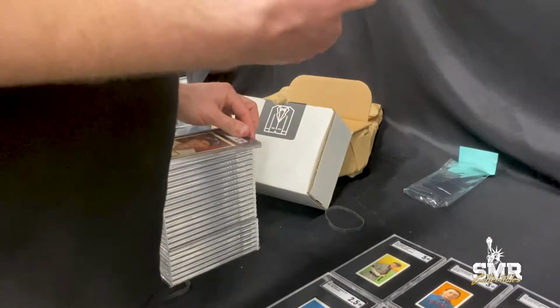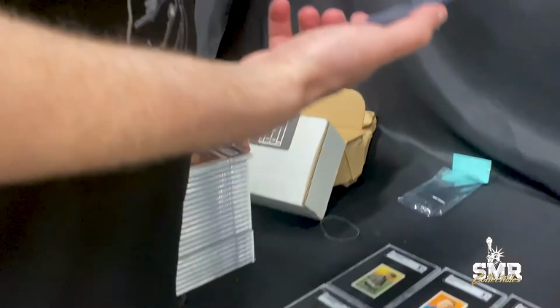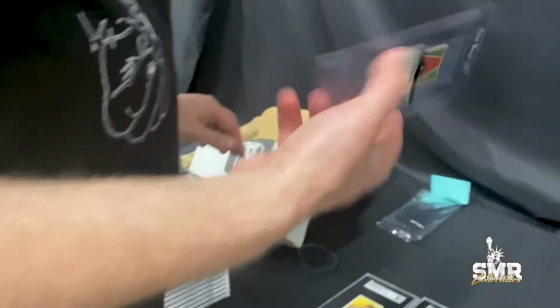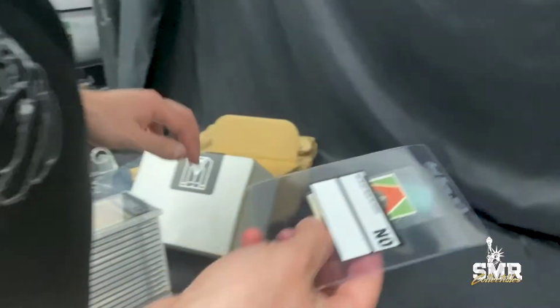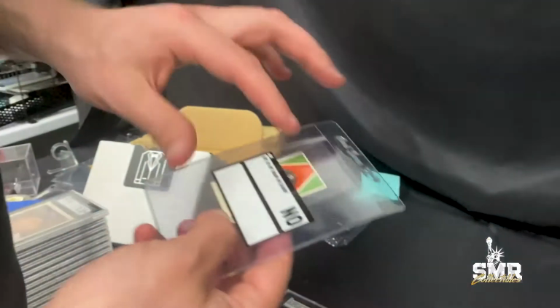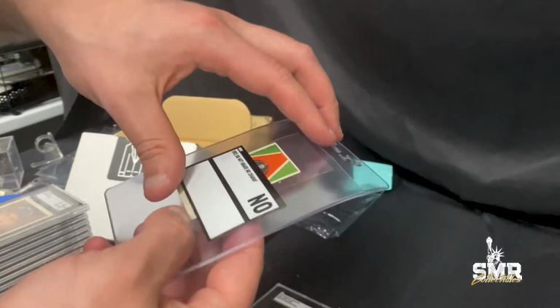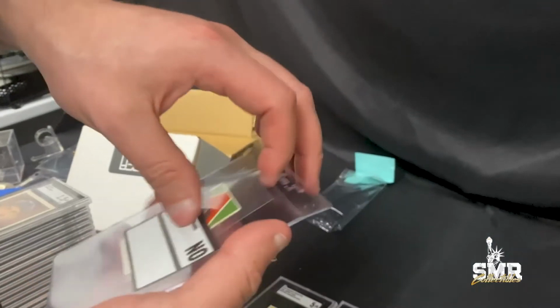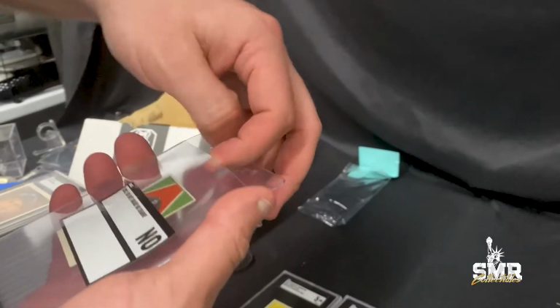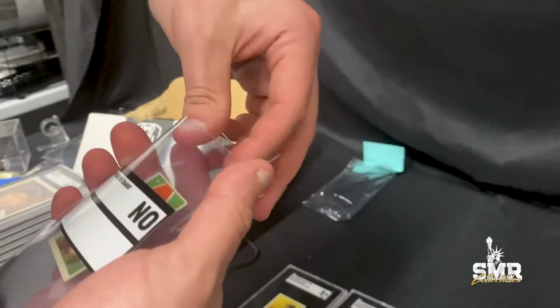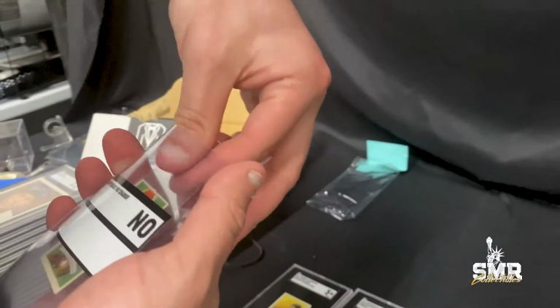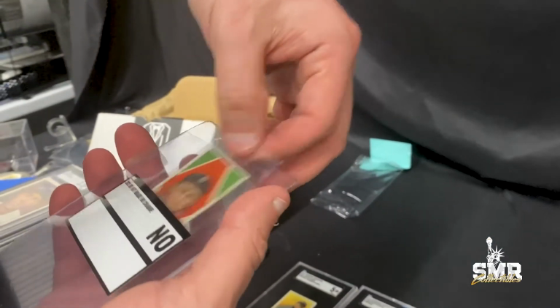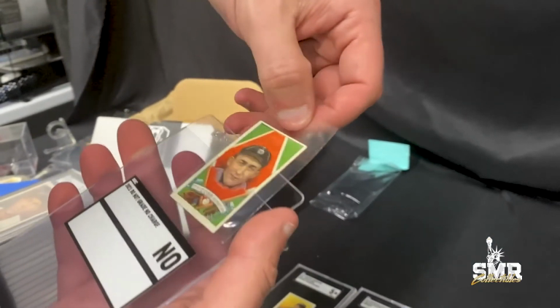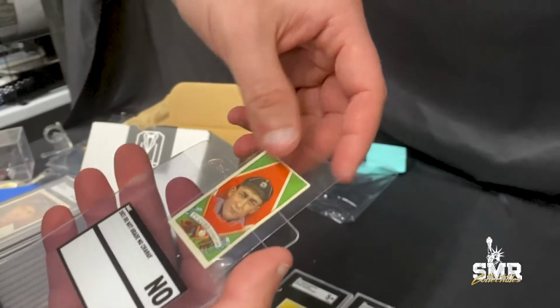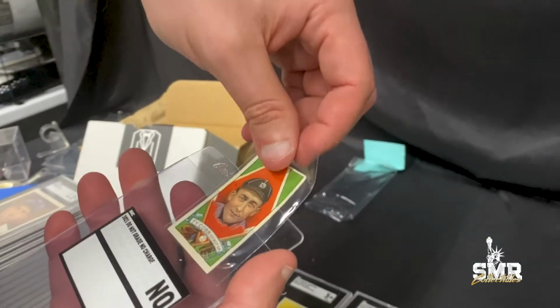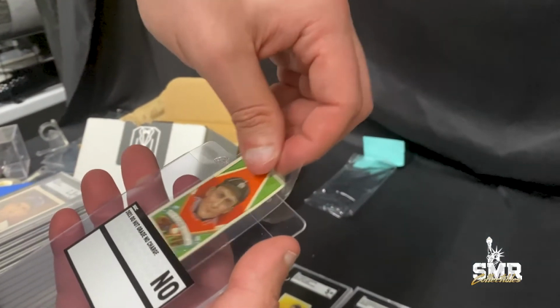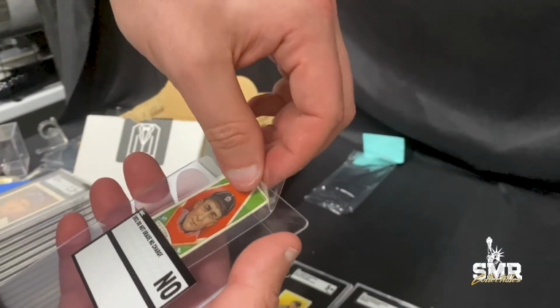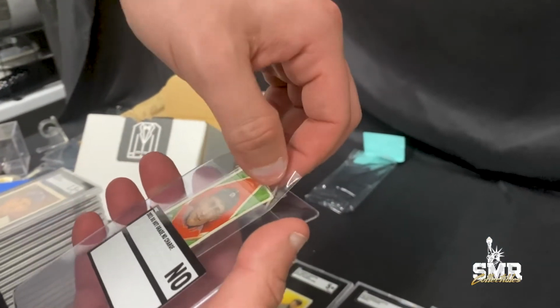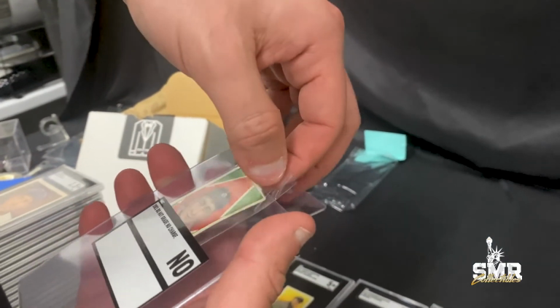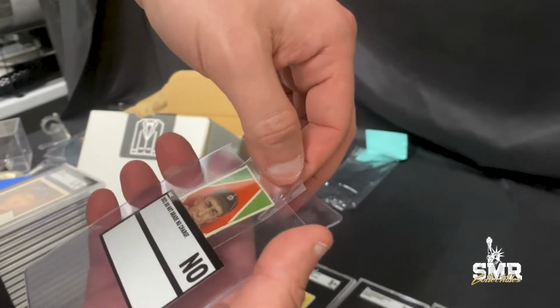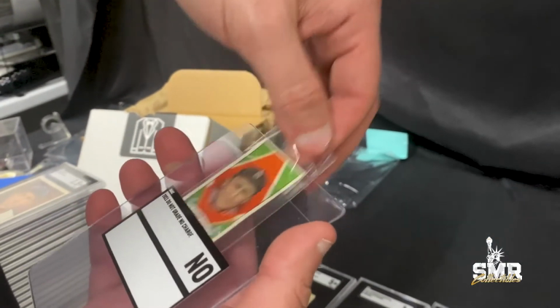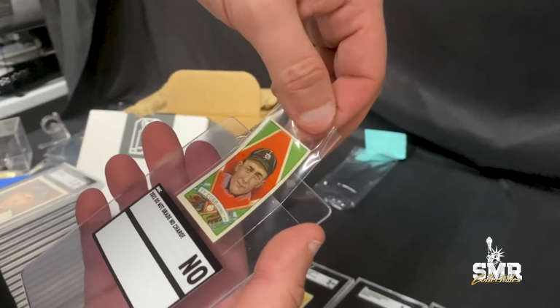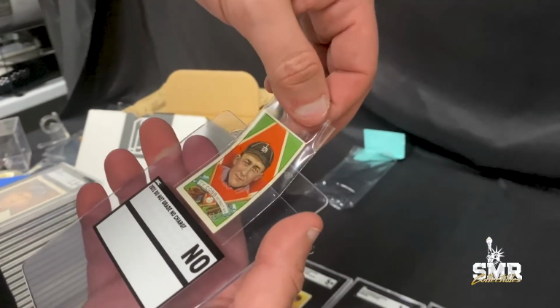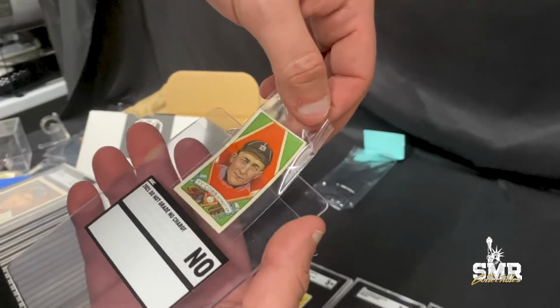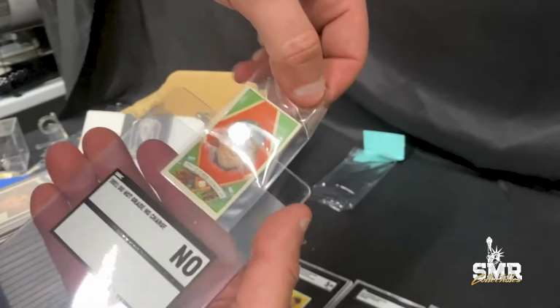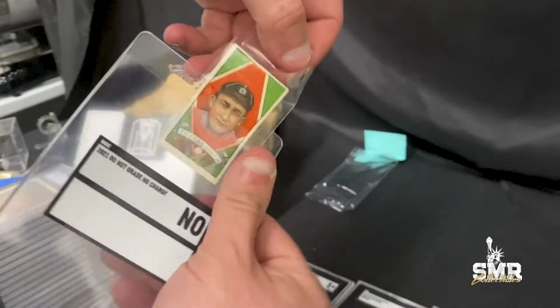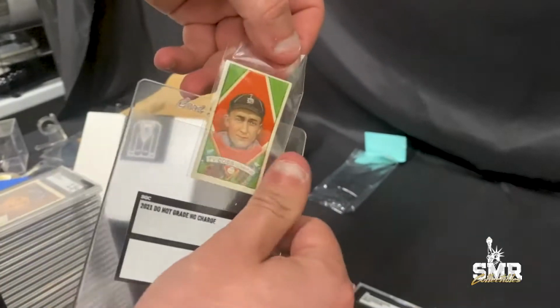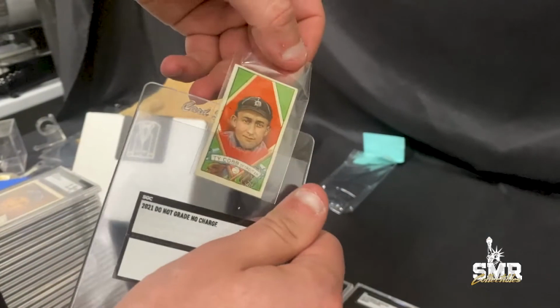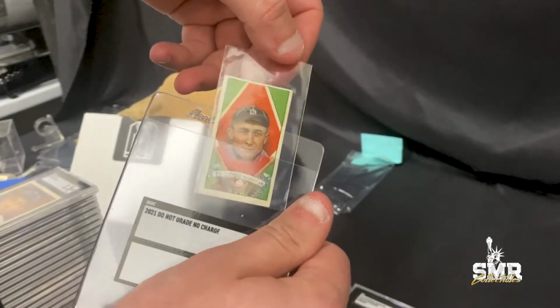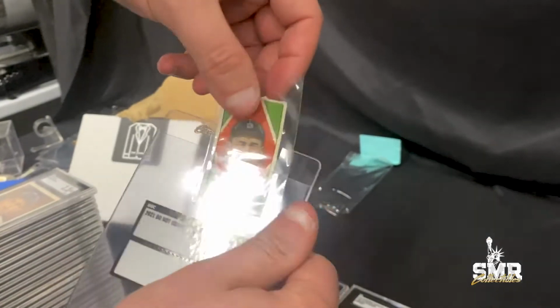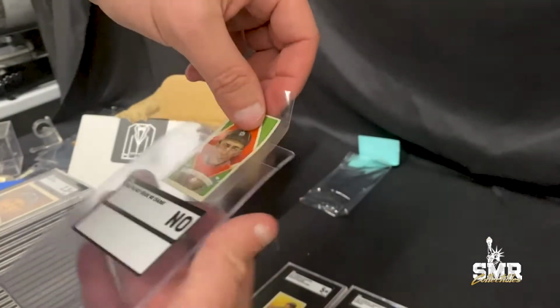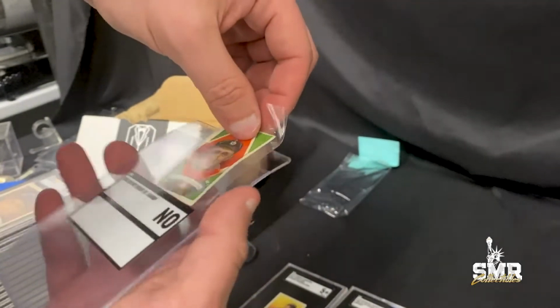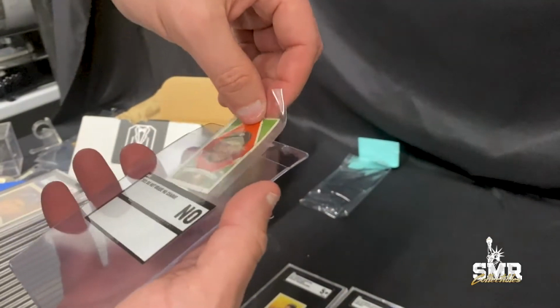We got a Cobb, but unfortunately they don't grade part of a card — it's from a triple folder panel and it has to be the whole panel.